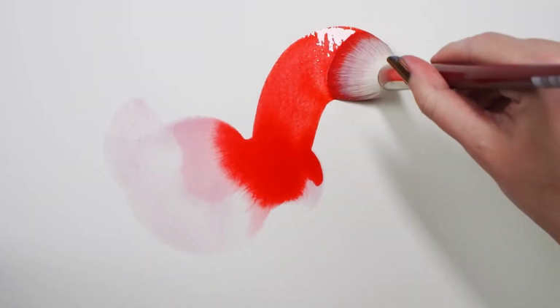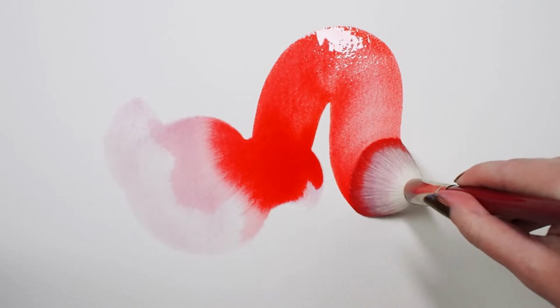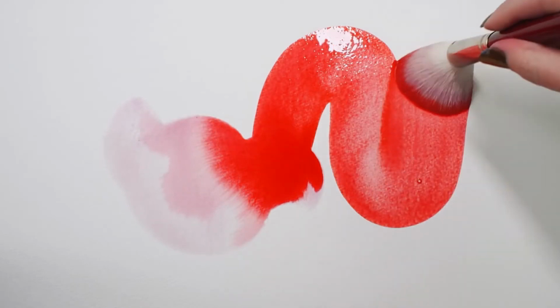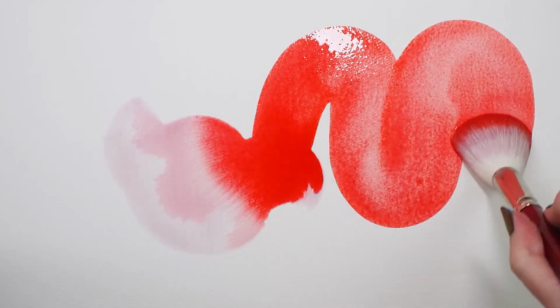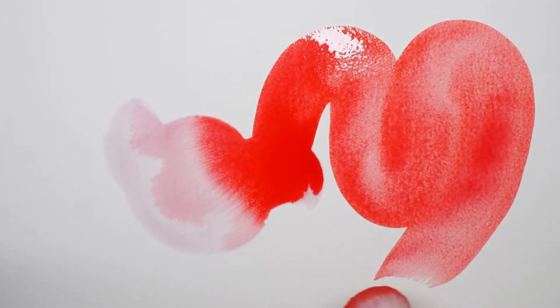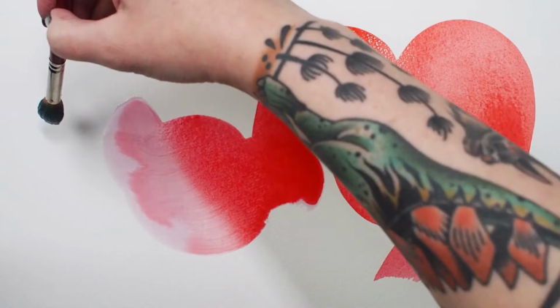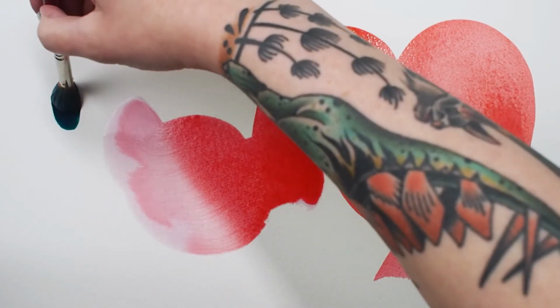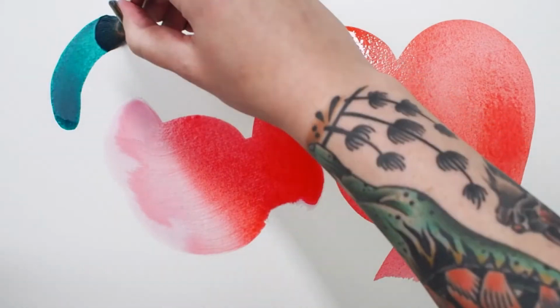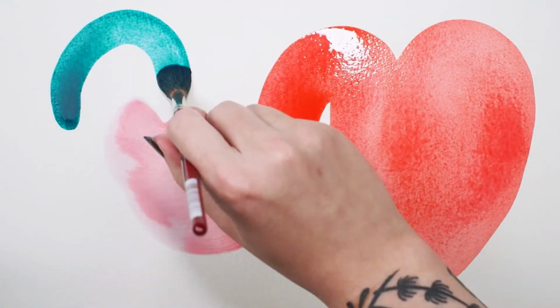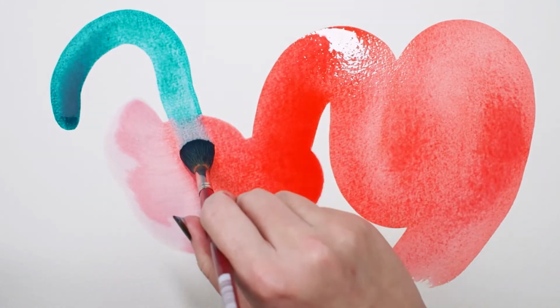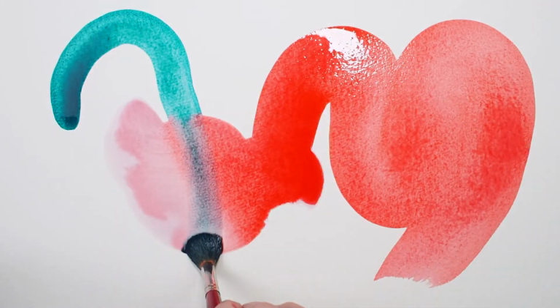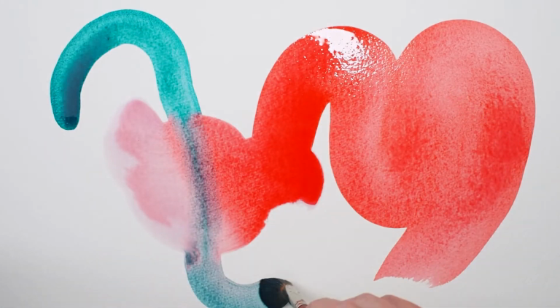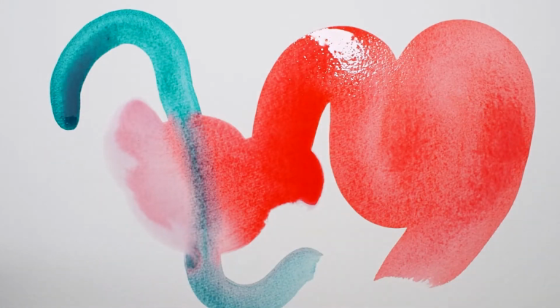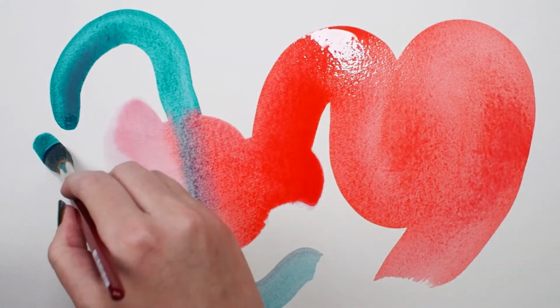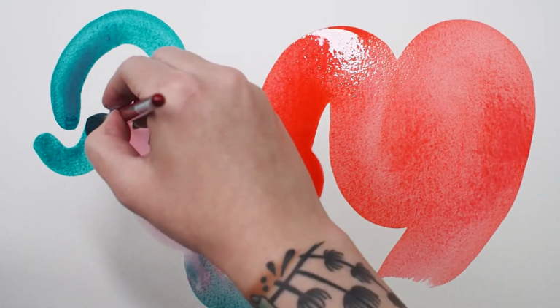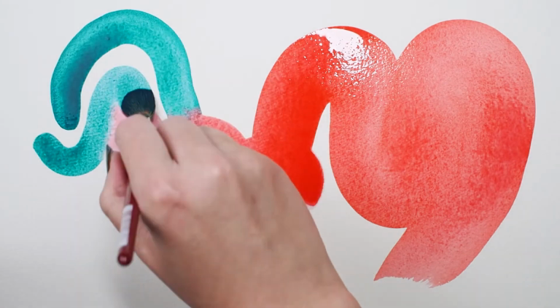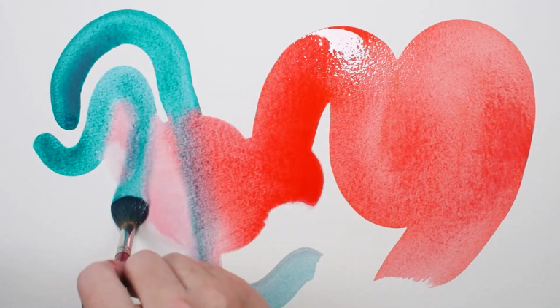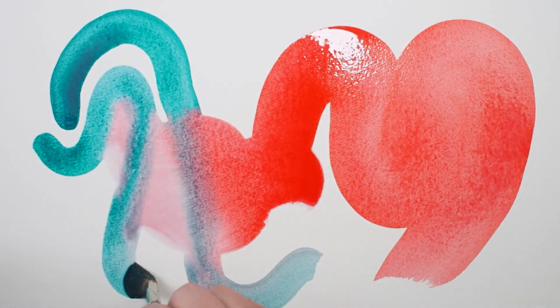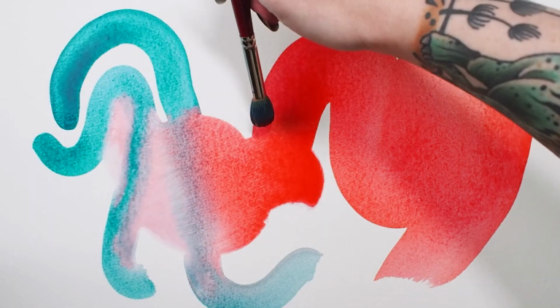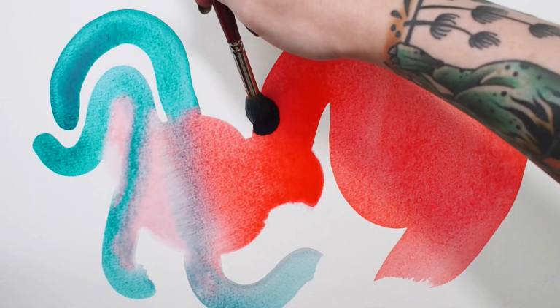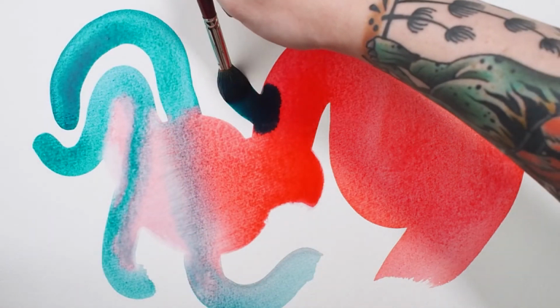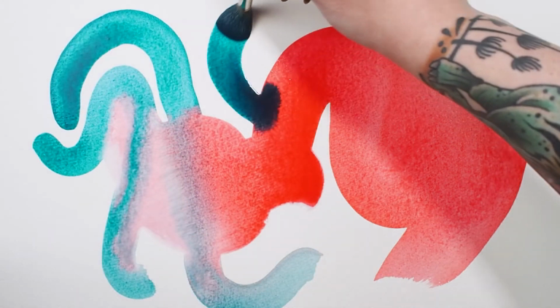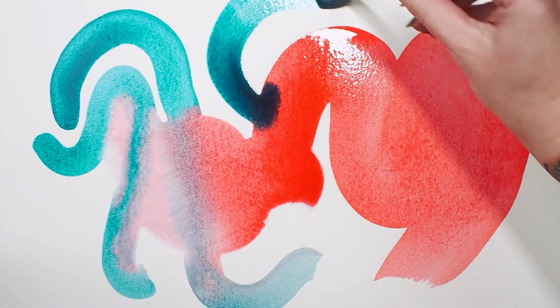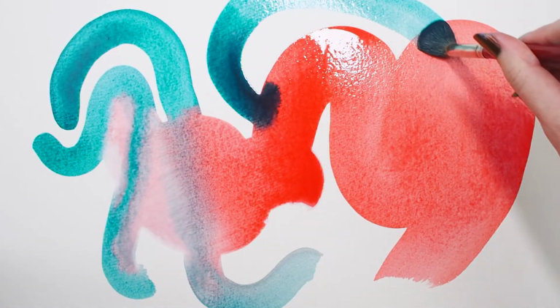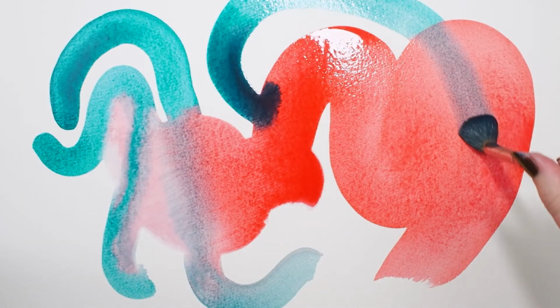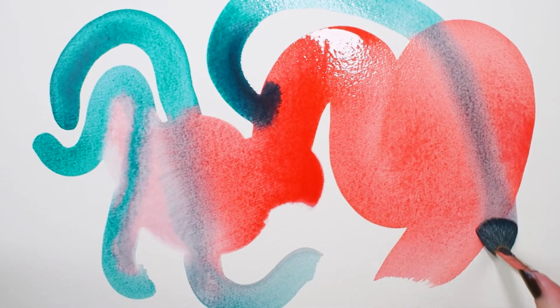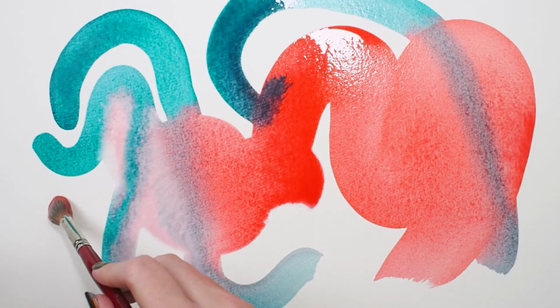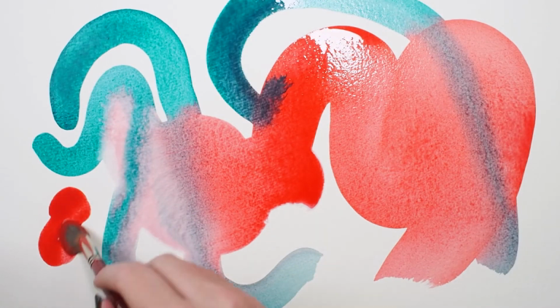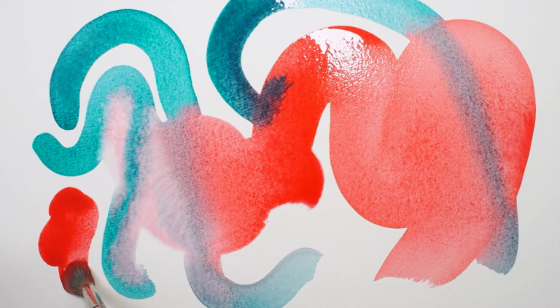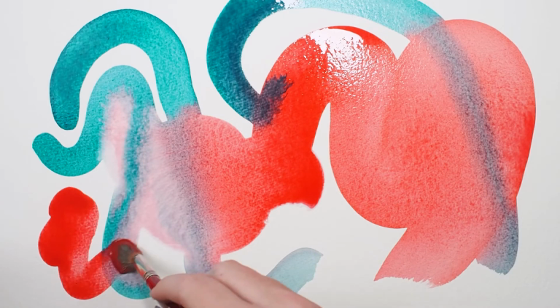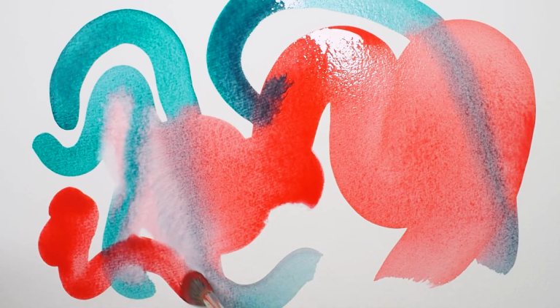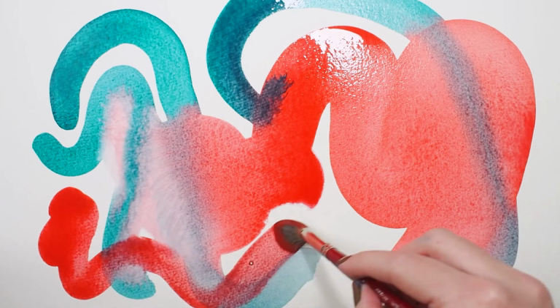Here I am exploring the mop's paint carrying capacity to create smooth sweeping strokes, letting the watercolors bleed together. And yes, it was just as satisfying to create this abstract as it looks in this video.